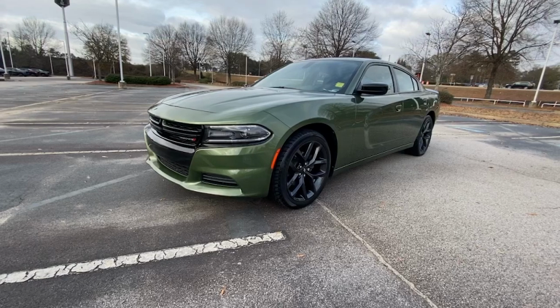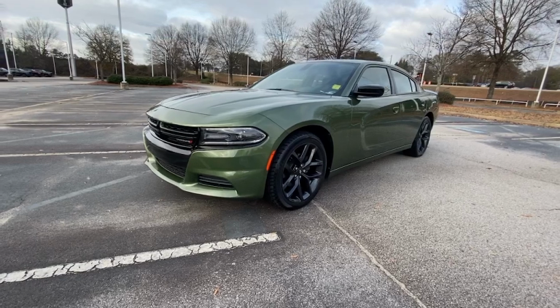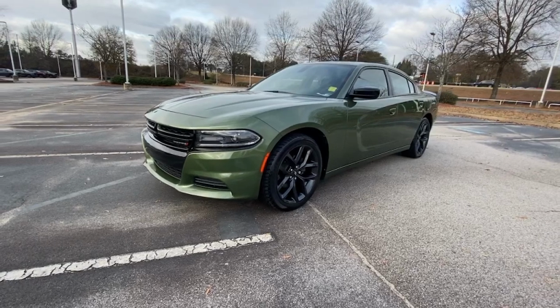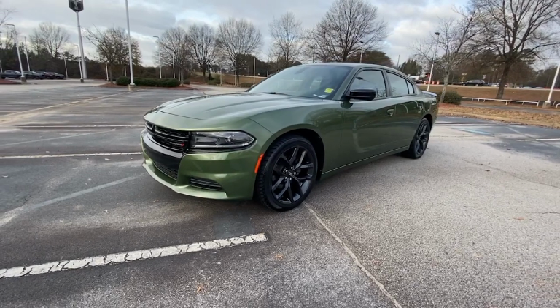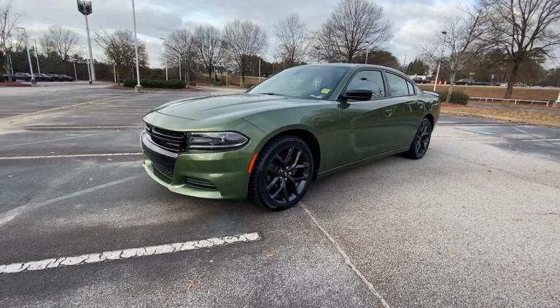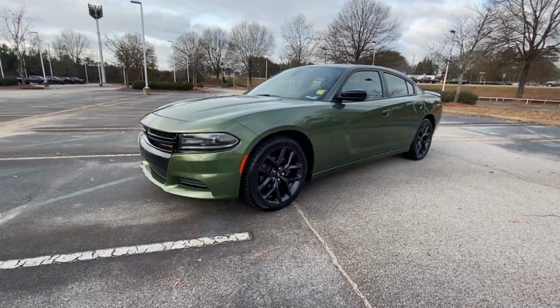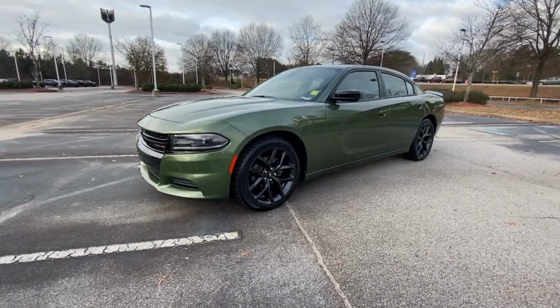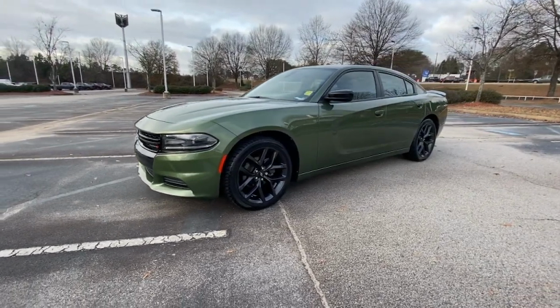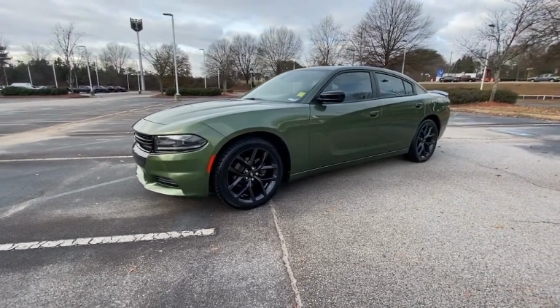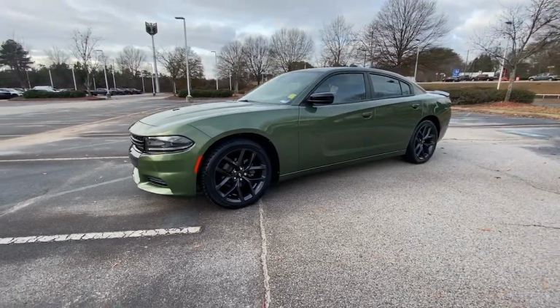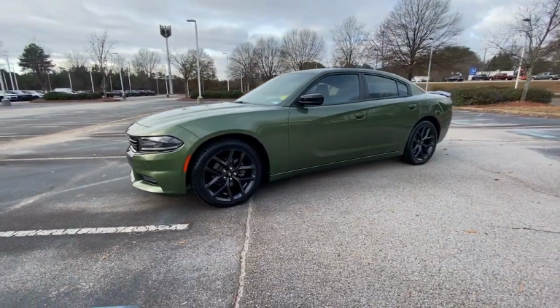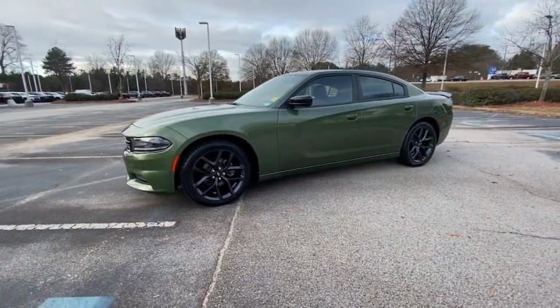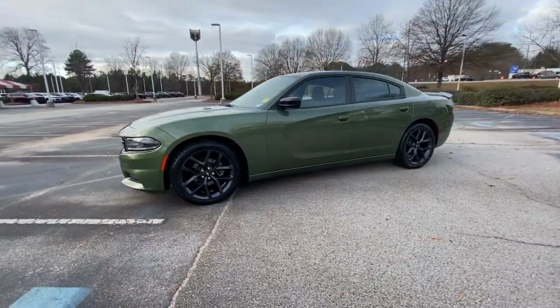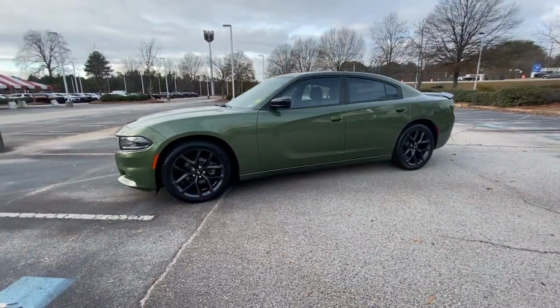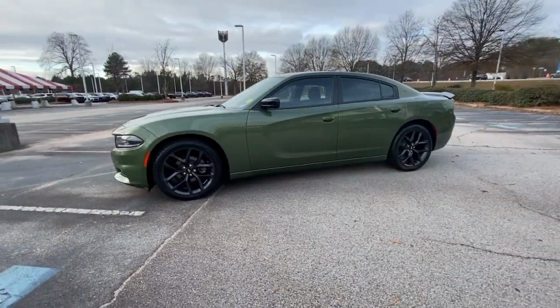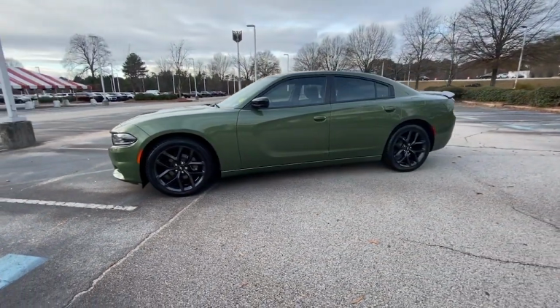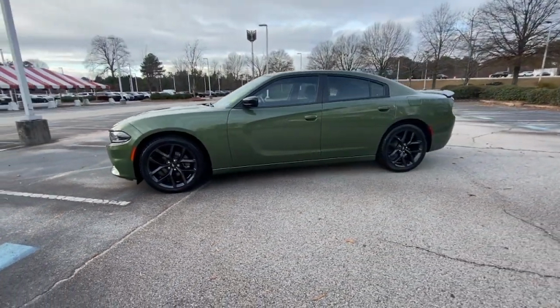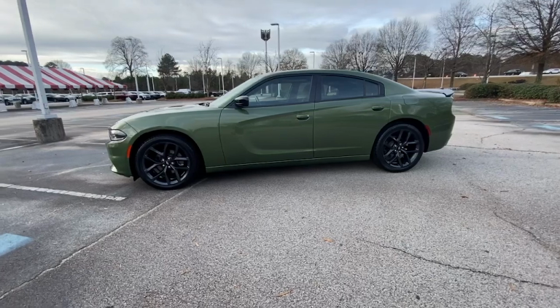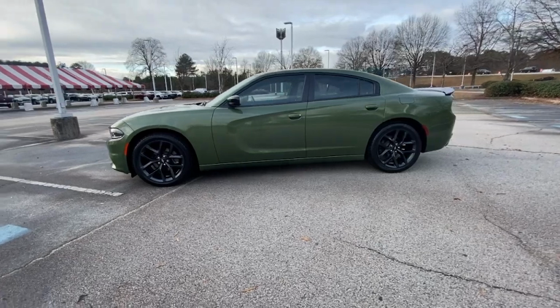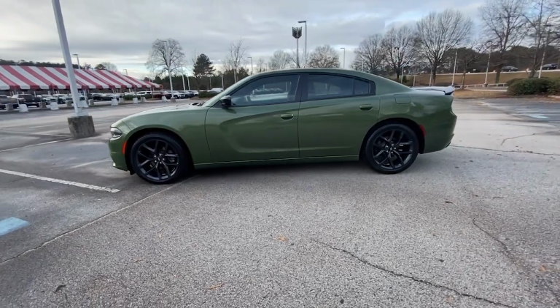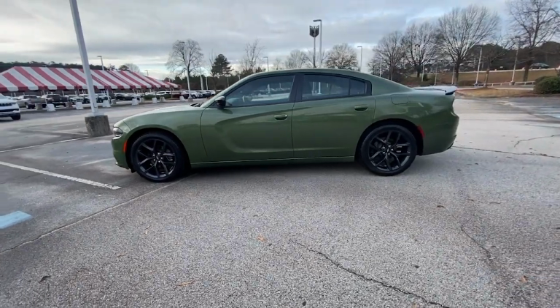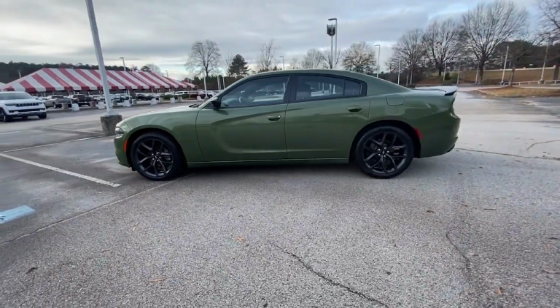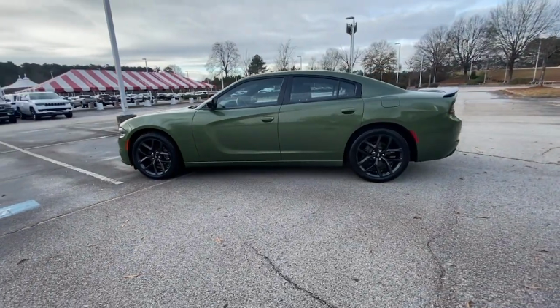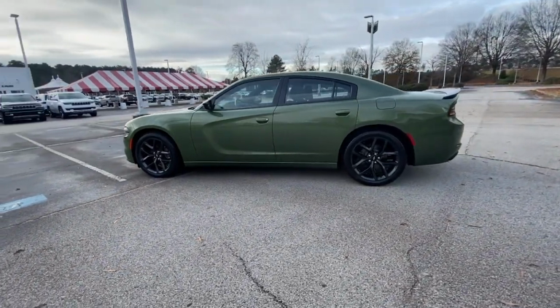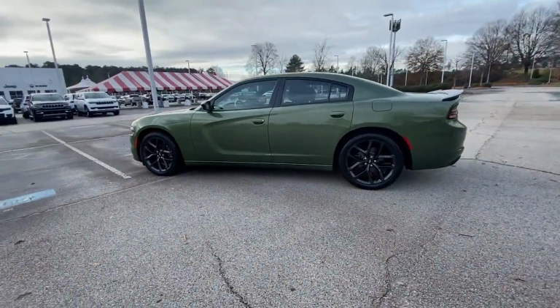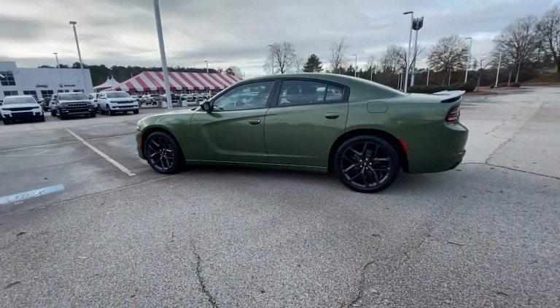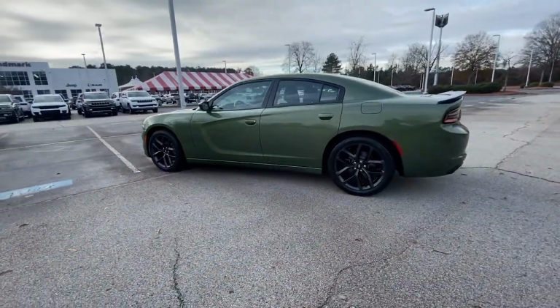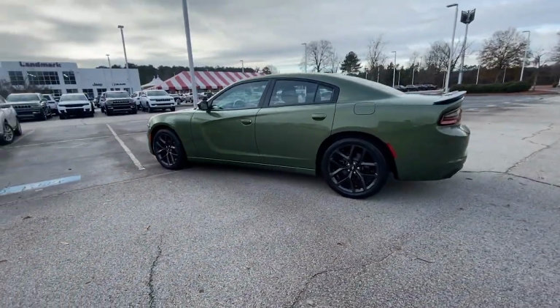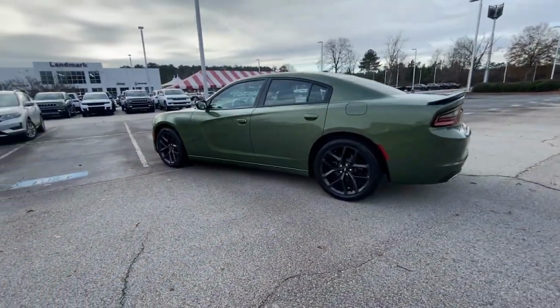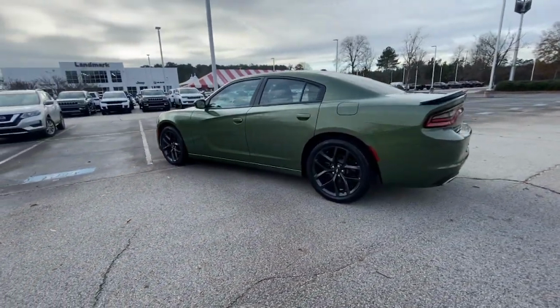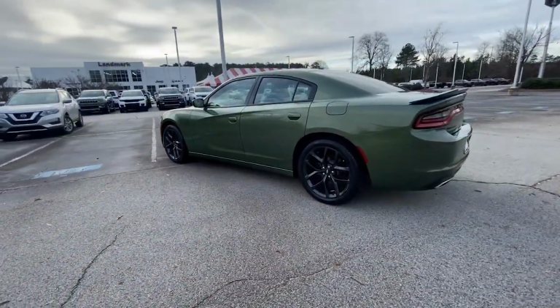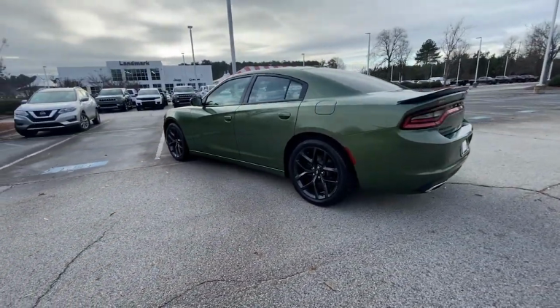You will love the features of this 2019 Dodge Charger. This vehicle is an outstanding buy with fewer than 30,000 miles on the odometer.